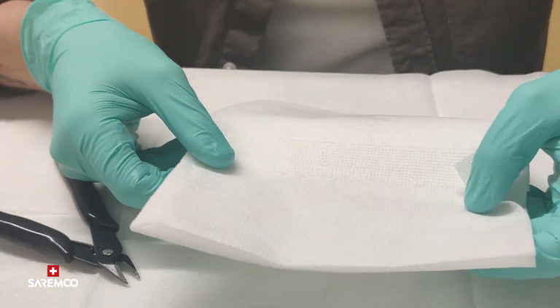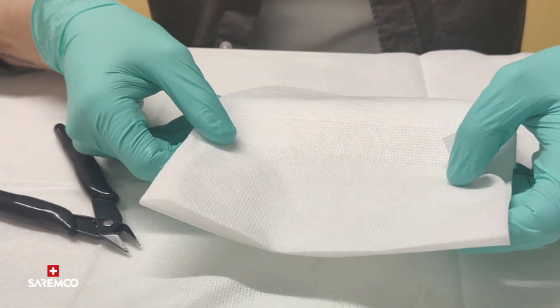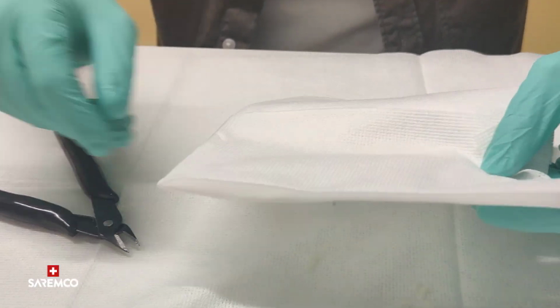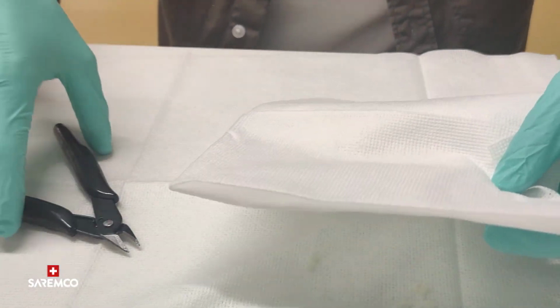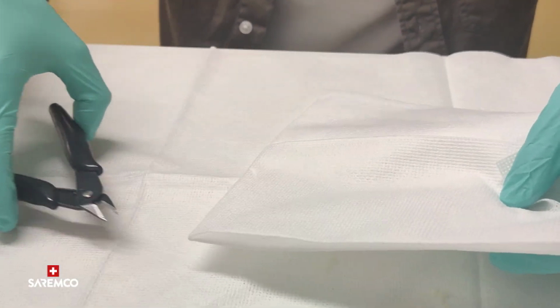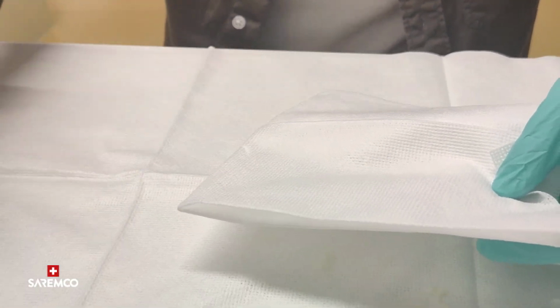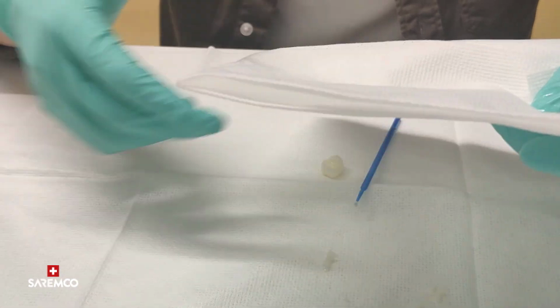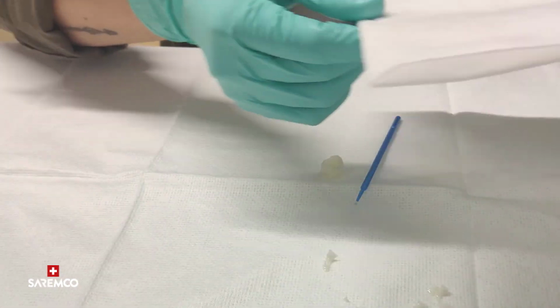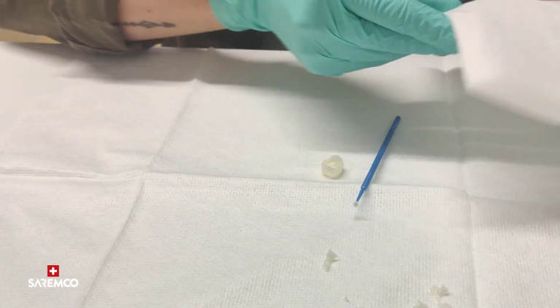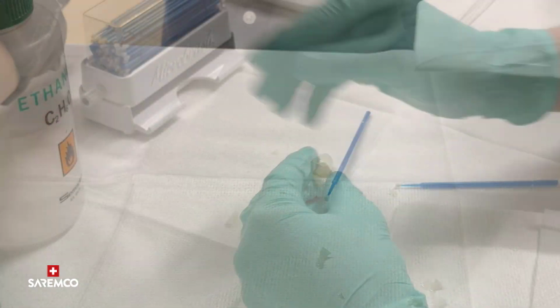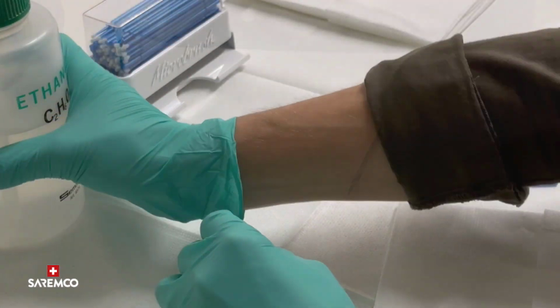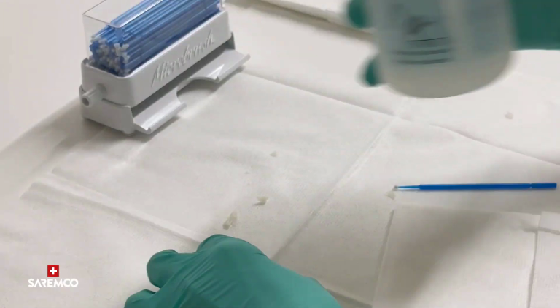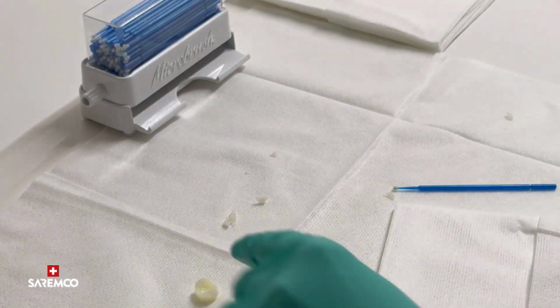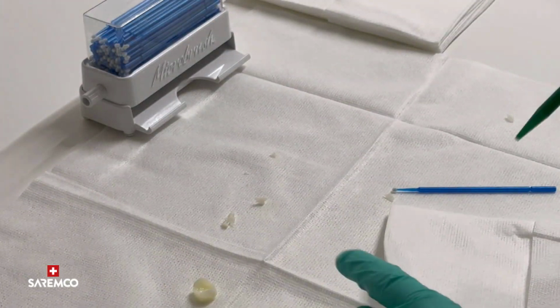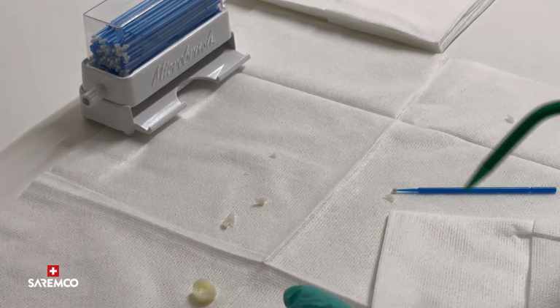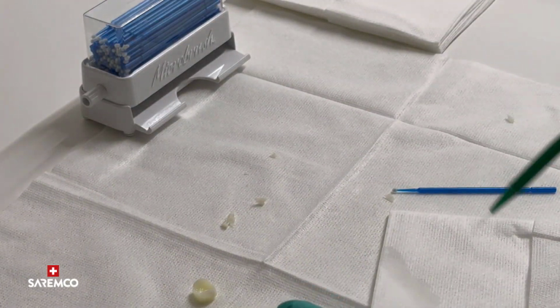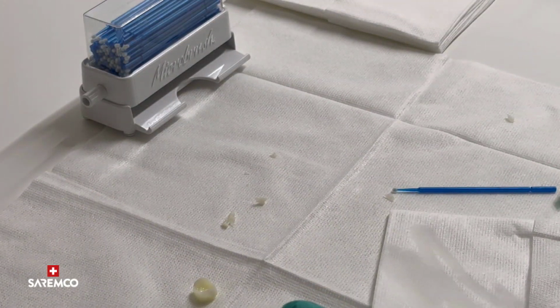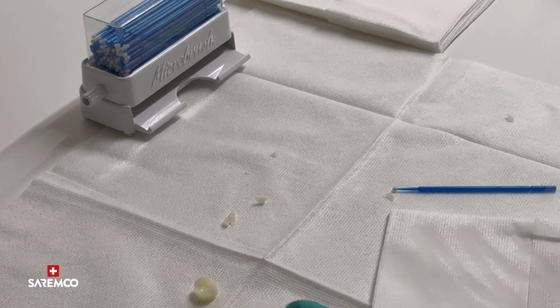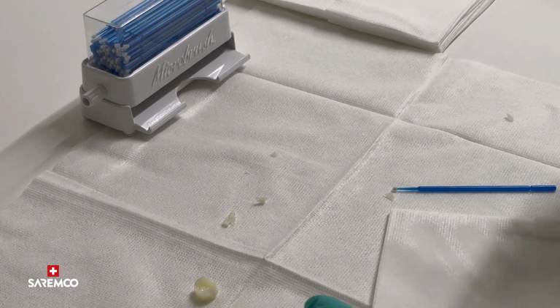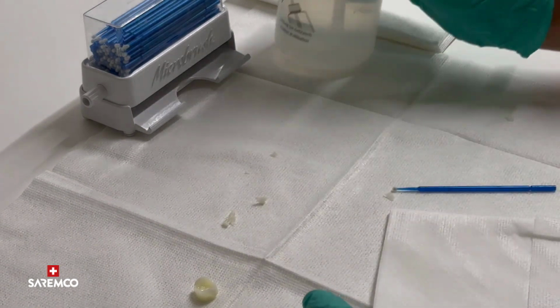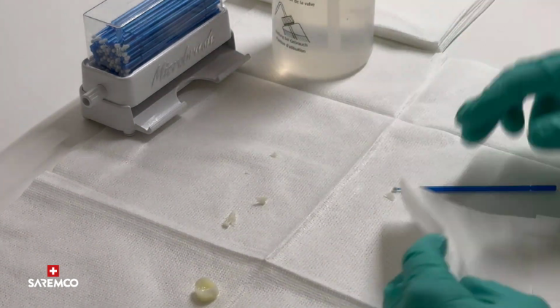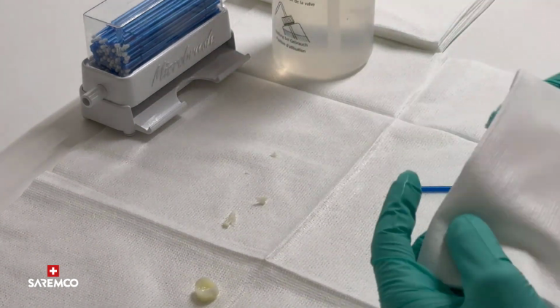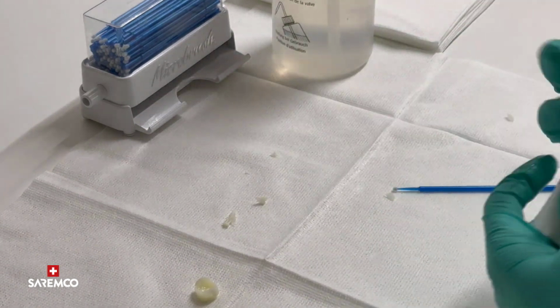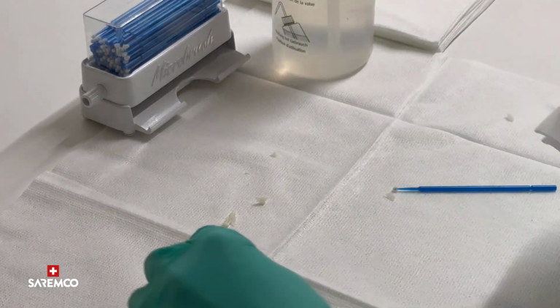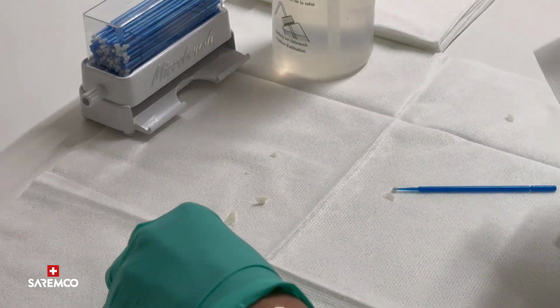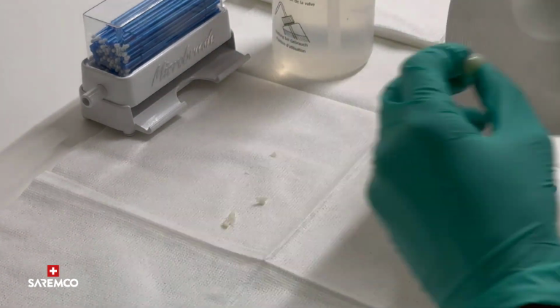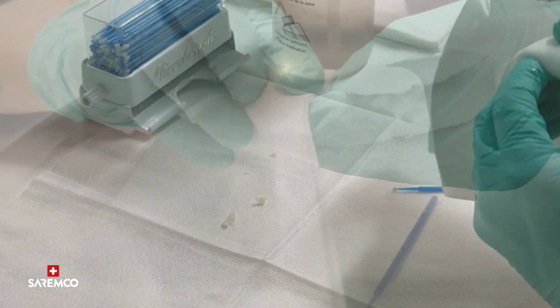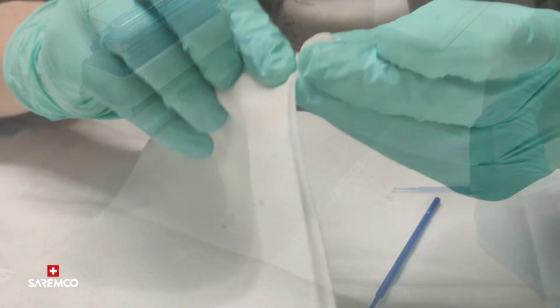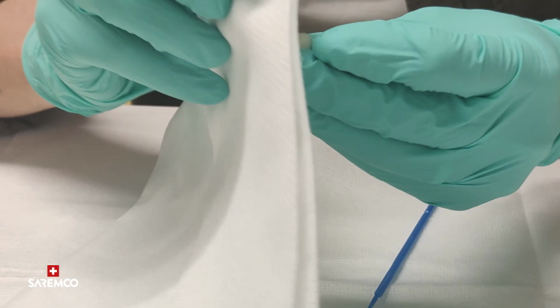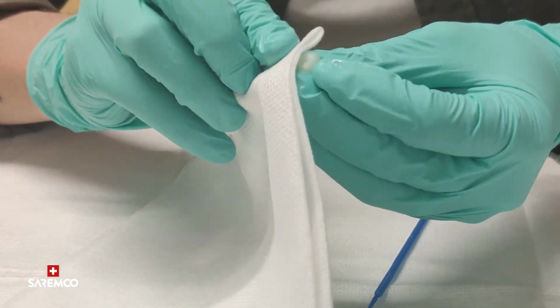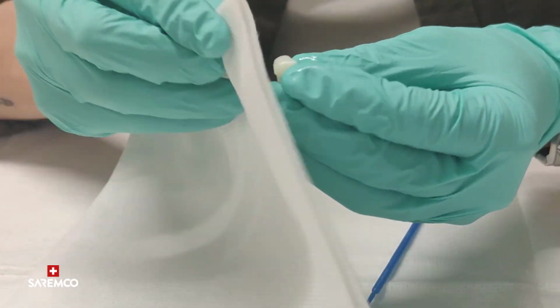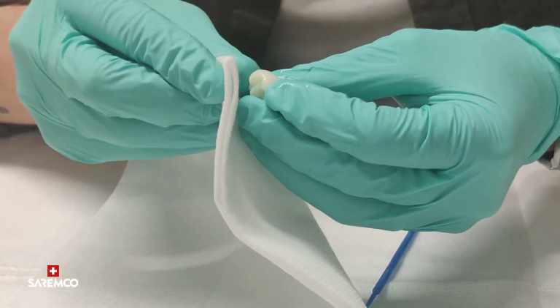Why avoid the IPA ultrasonic bath? Because it drops the physical properties to 30%, so a permanent solution will end up as a temporary solution, or even worse, cracks can appear over time.